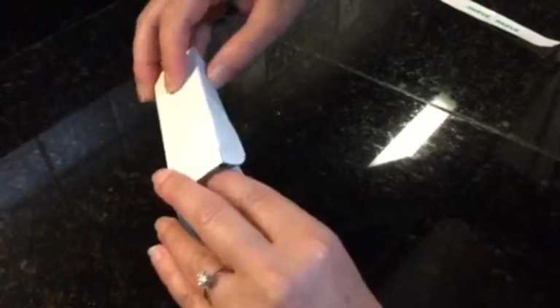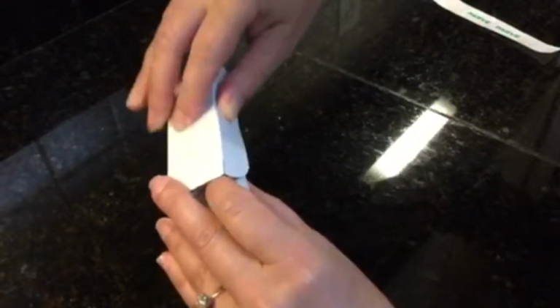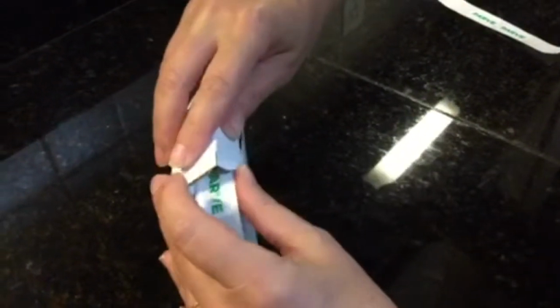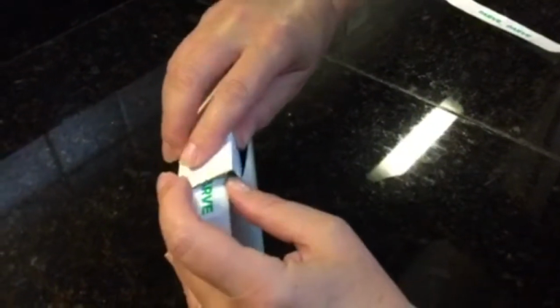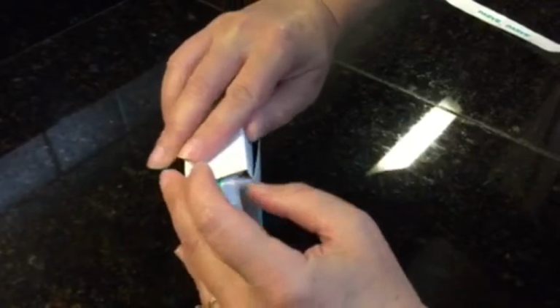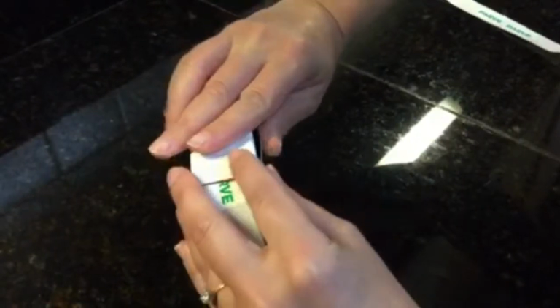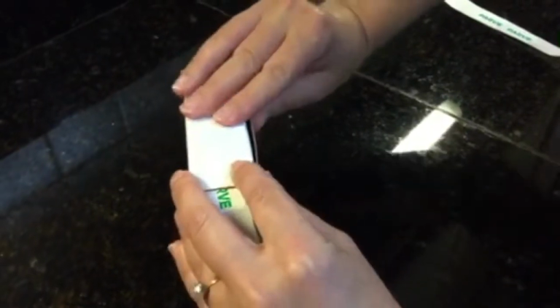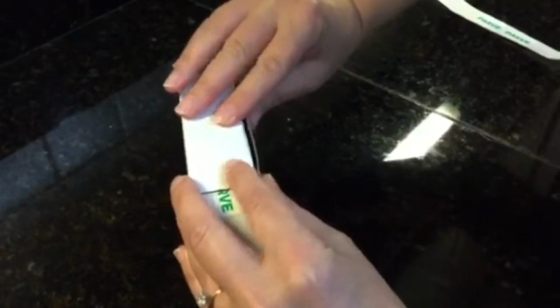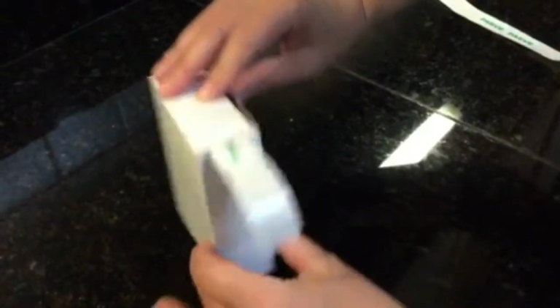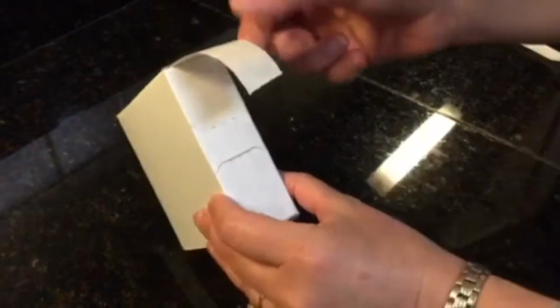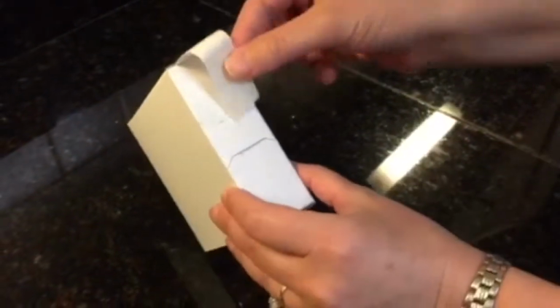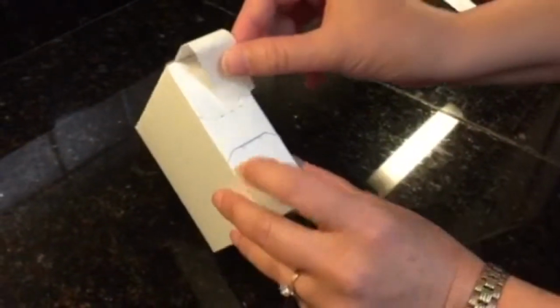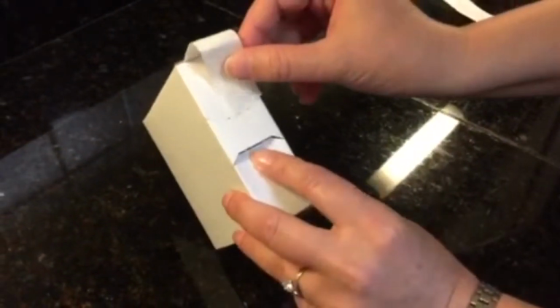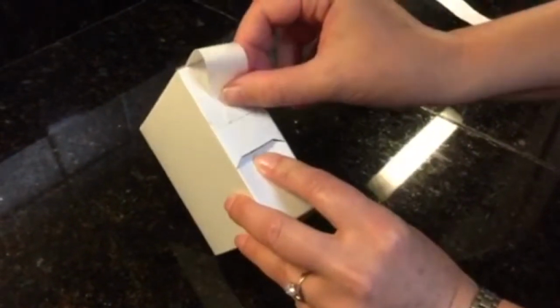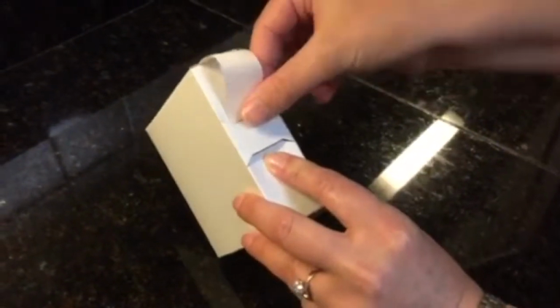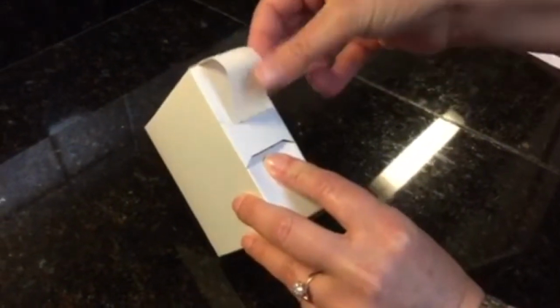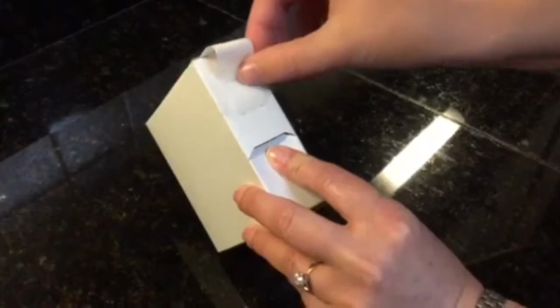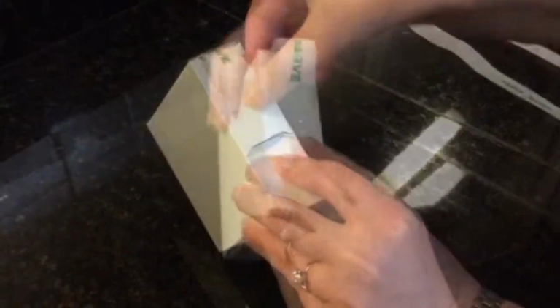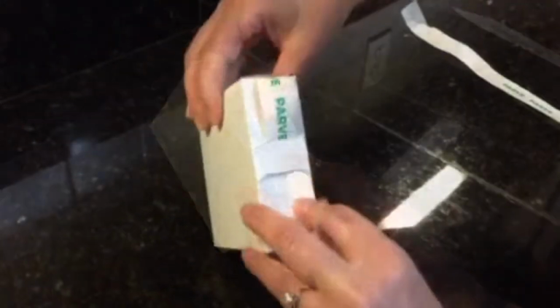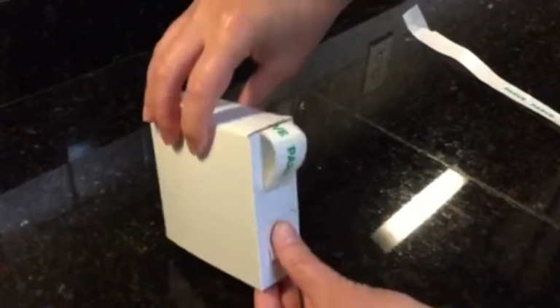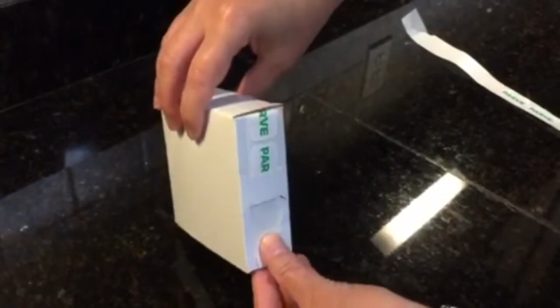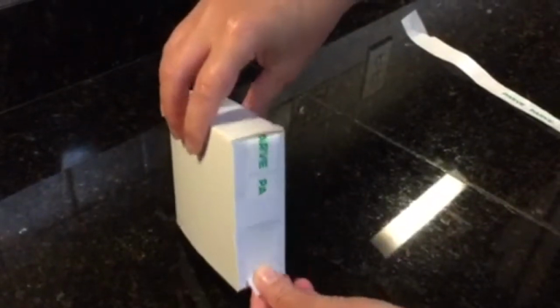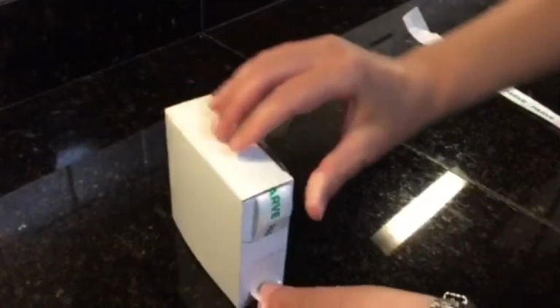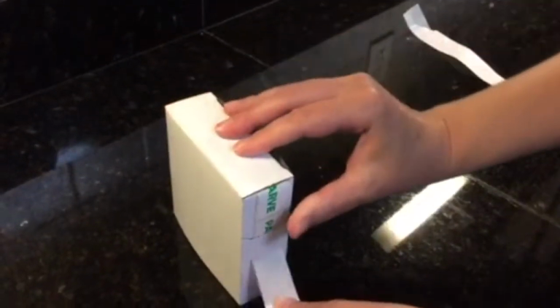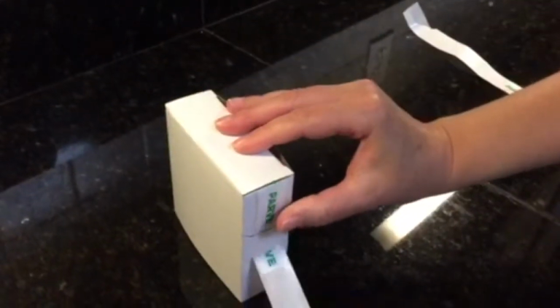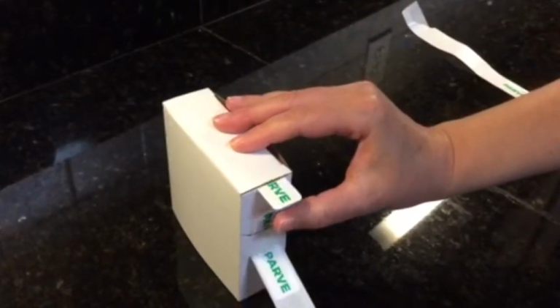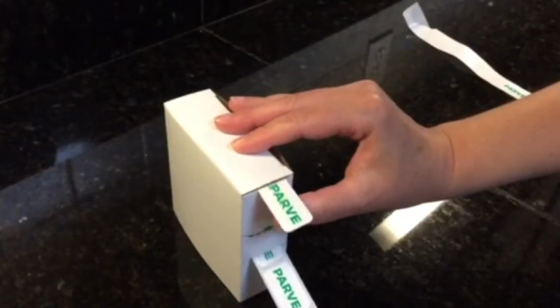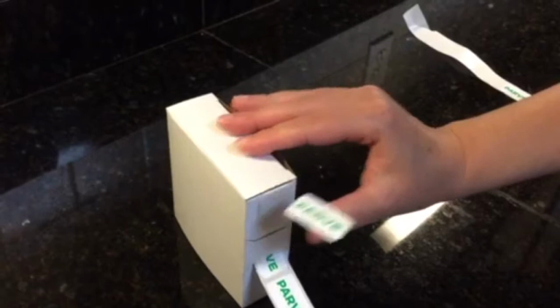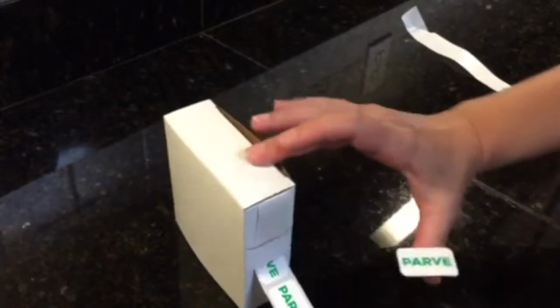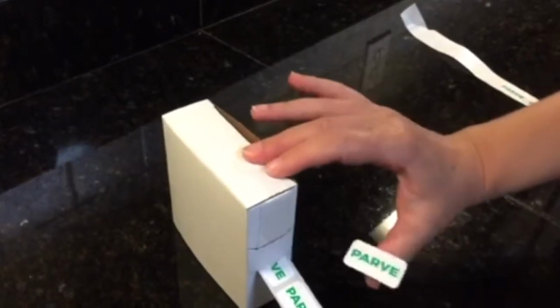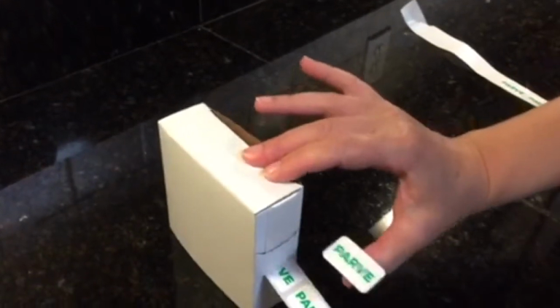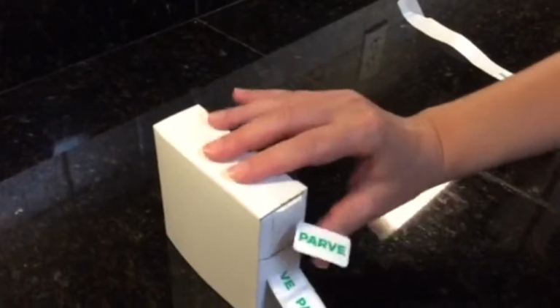Tuck in your box, tuck in the tab, feed your stickers through the two slits, and pull from the bottom. Your stickers will now dispense.